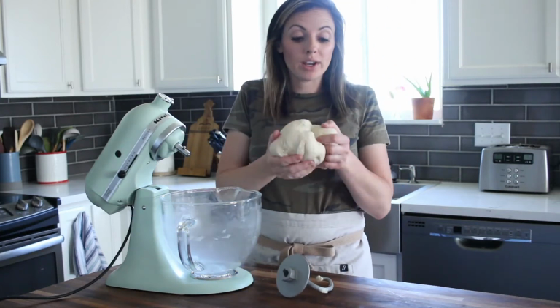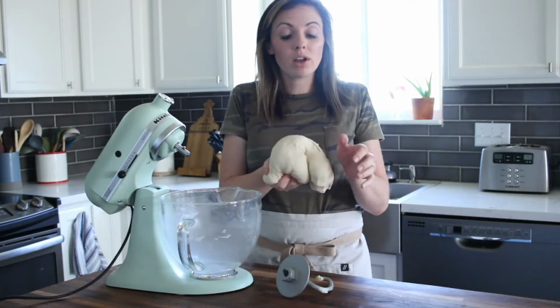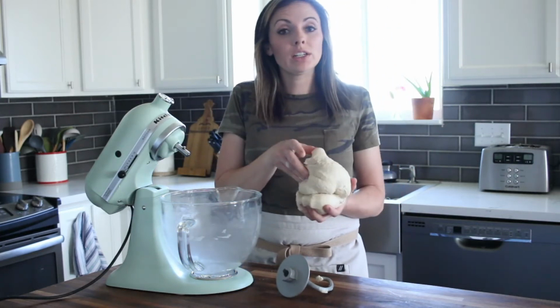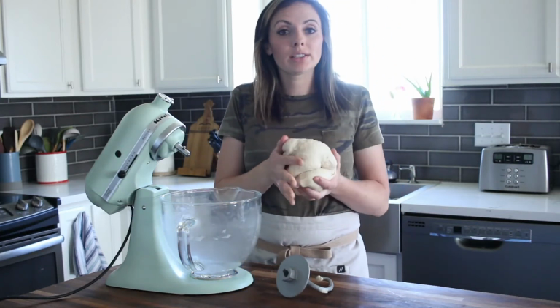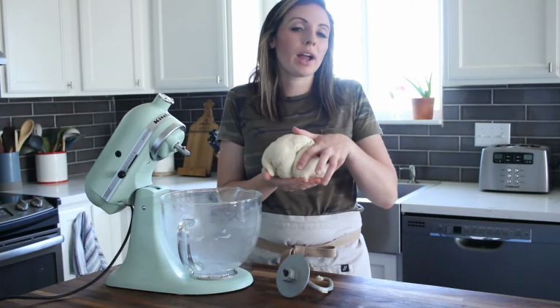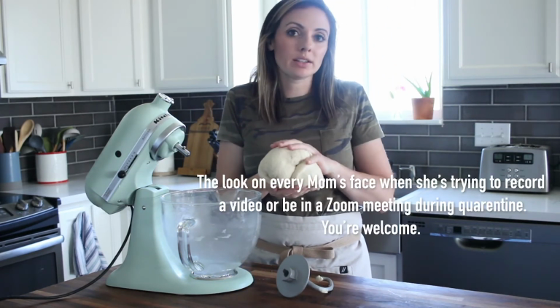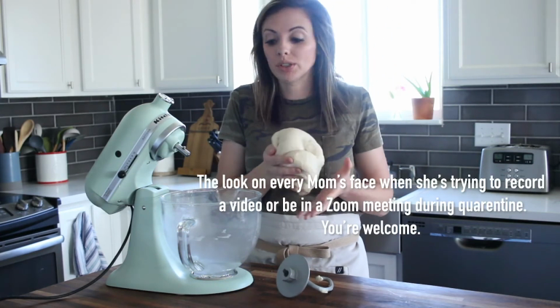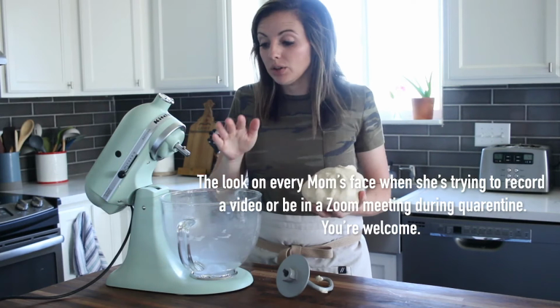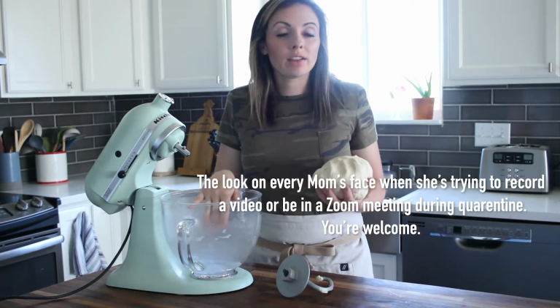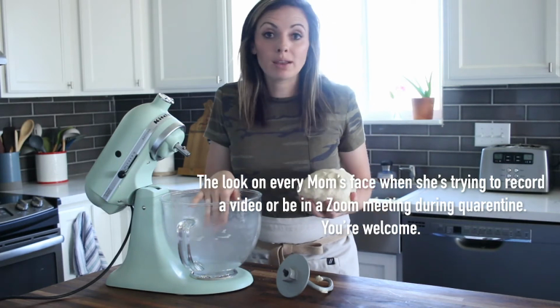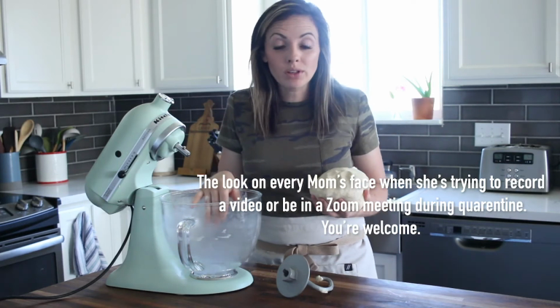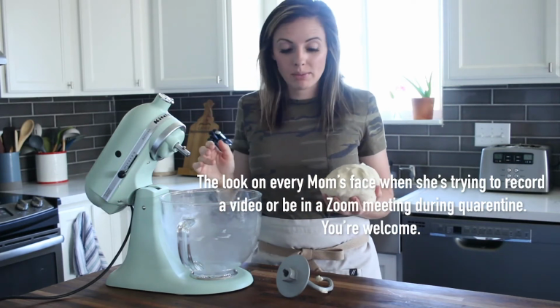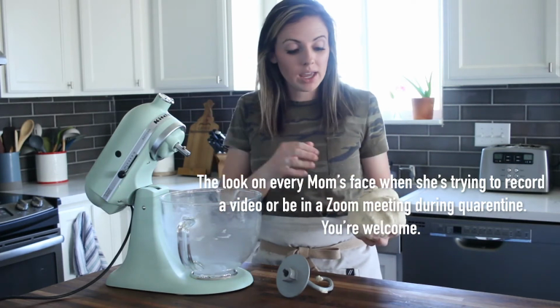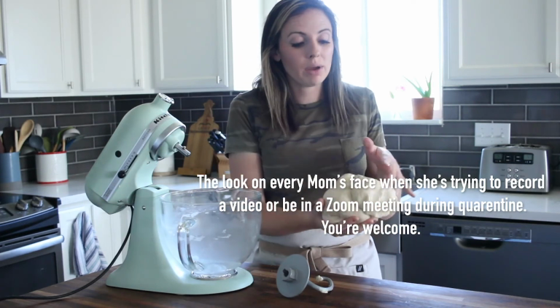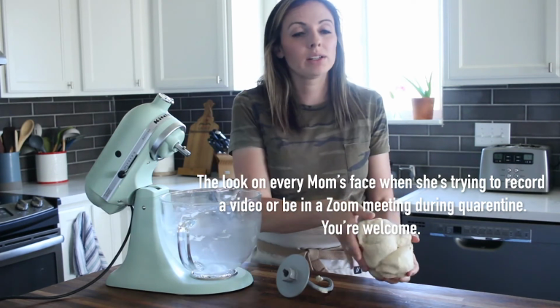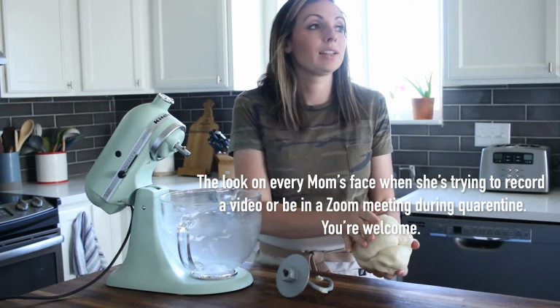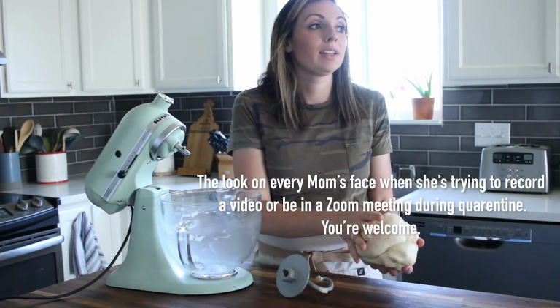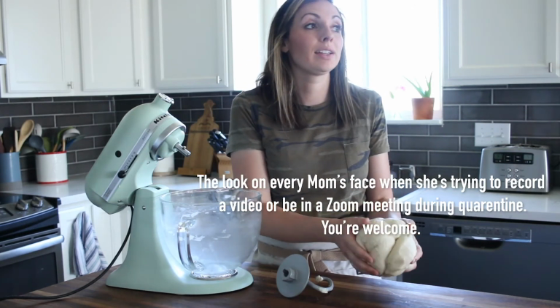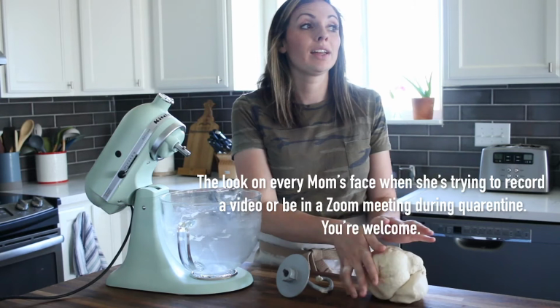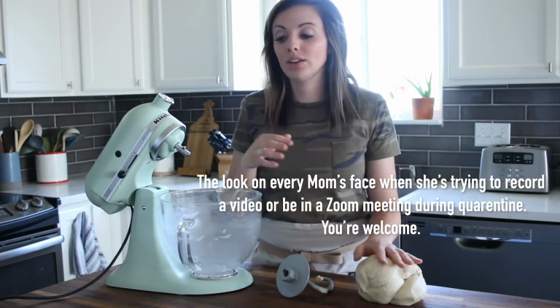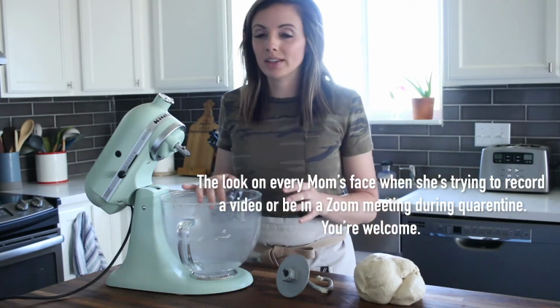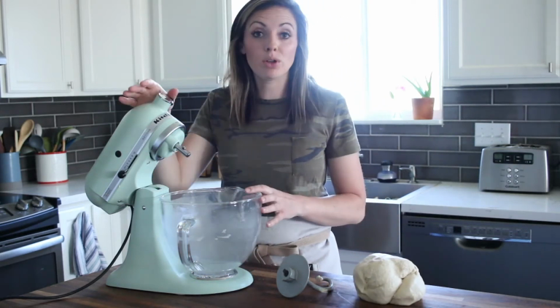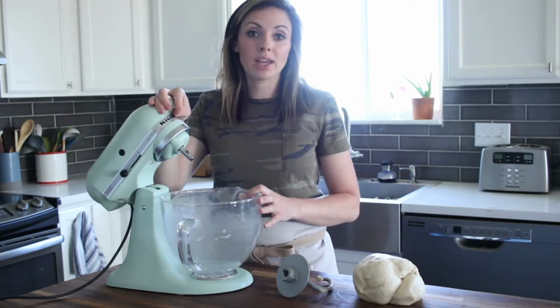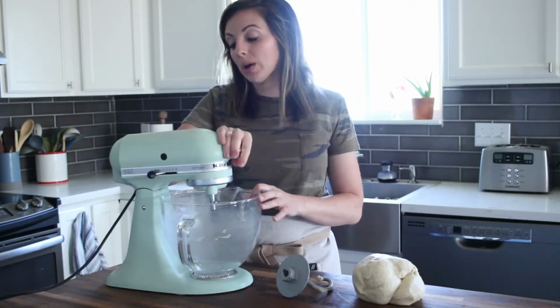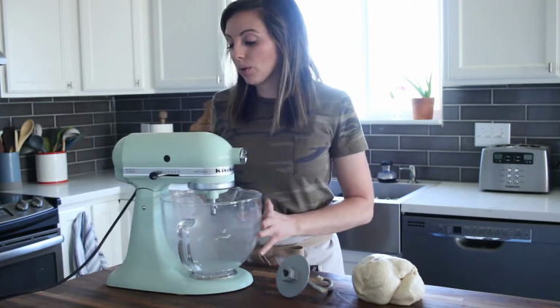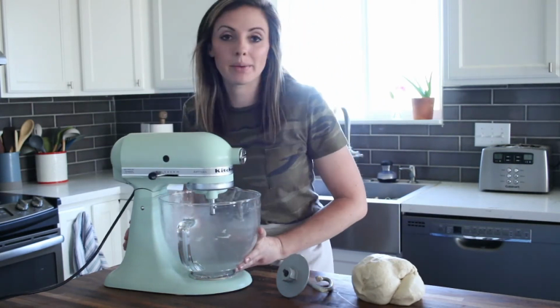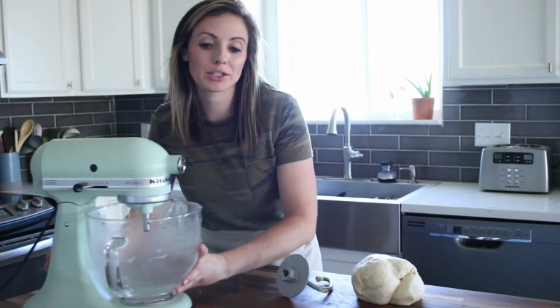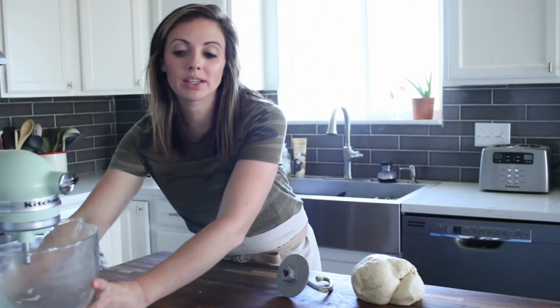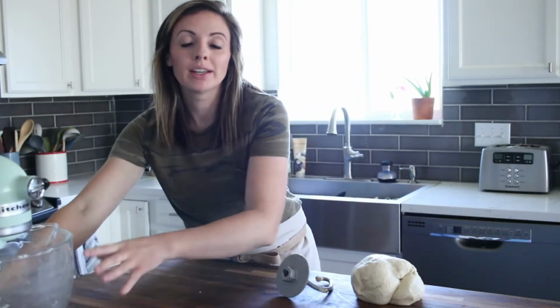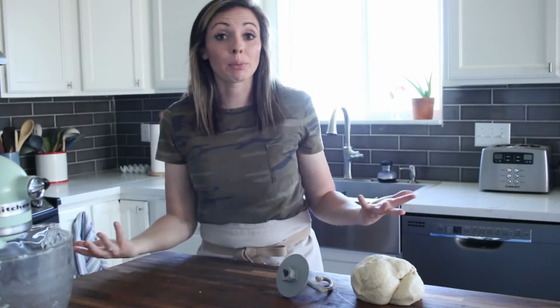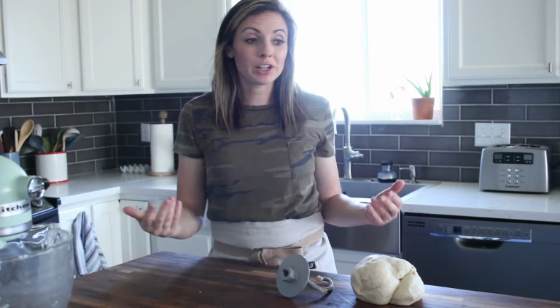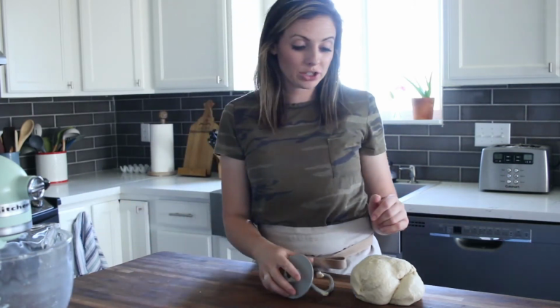Now all you need to do is let it rise until it's doubled. You can do that in the same bowl. It'll take about an hour — it kind of just depends on the temperature of your kitchen.